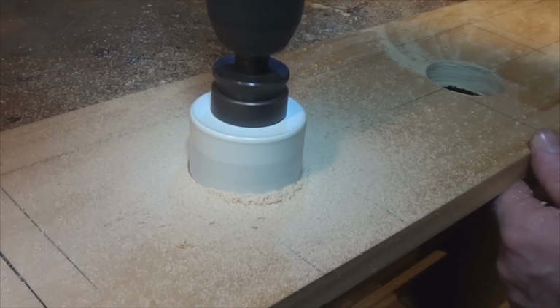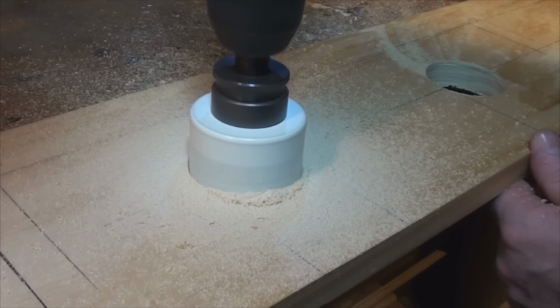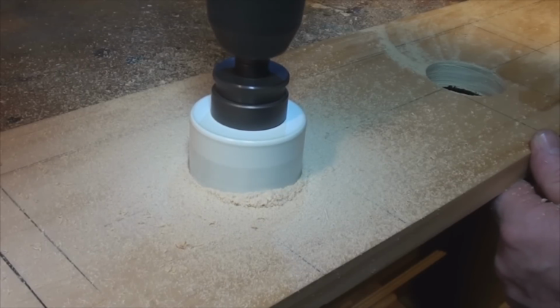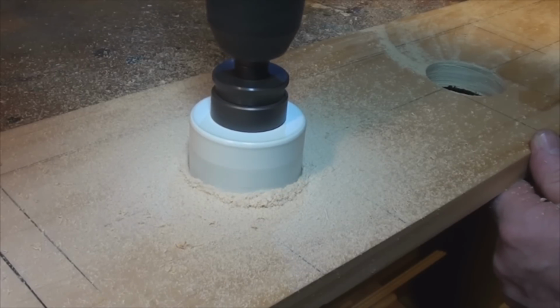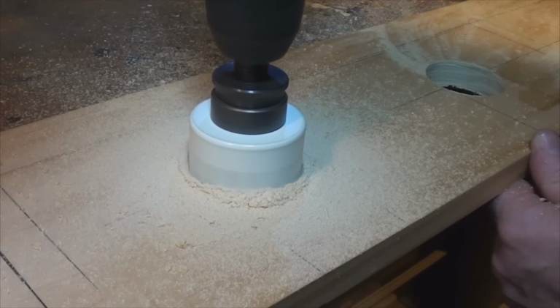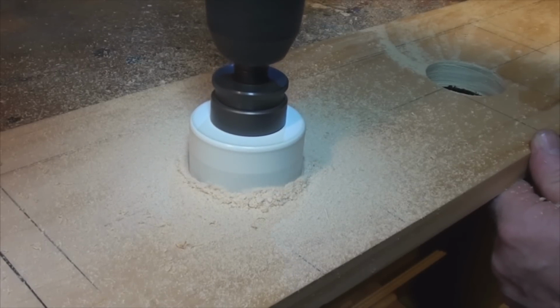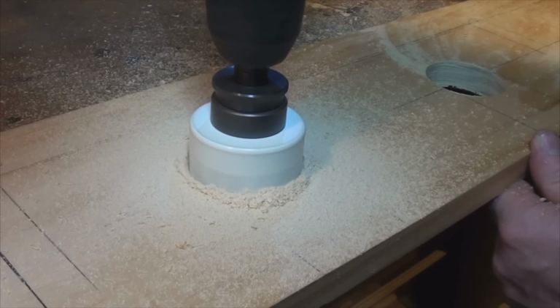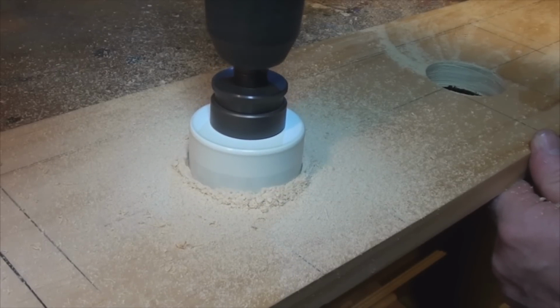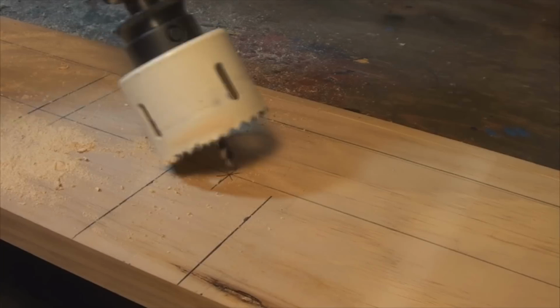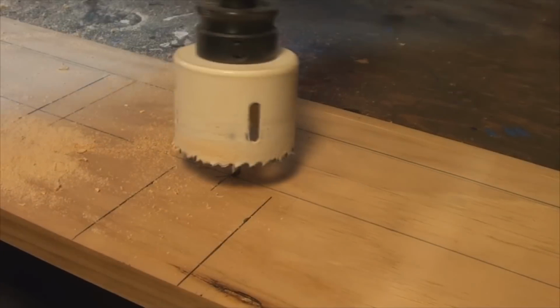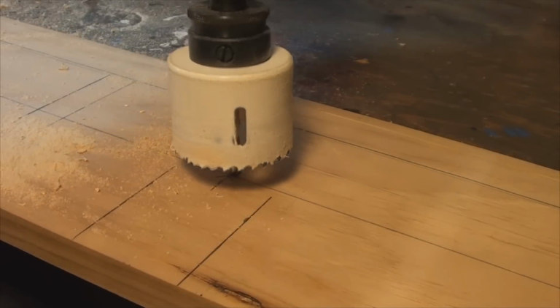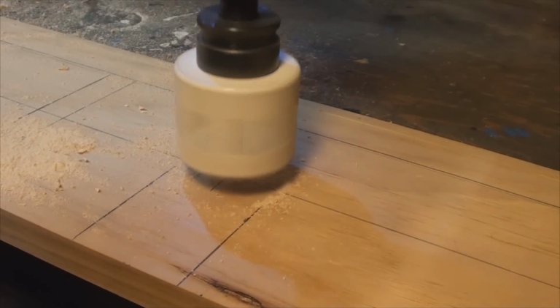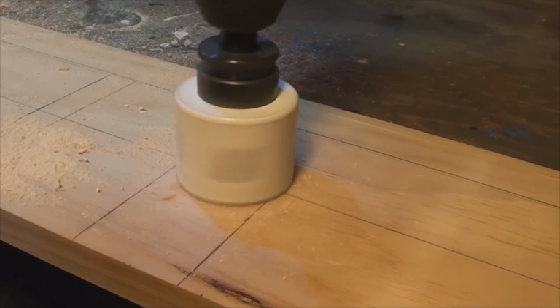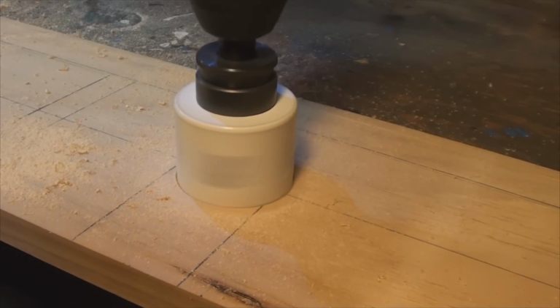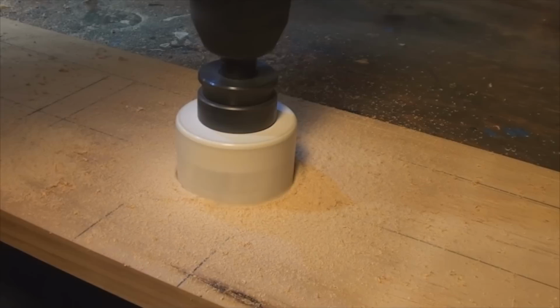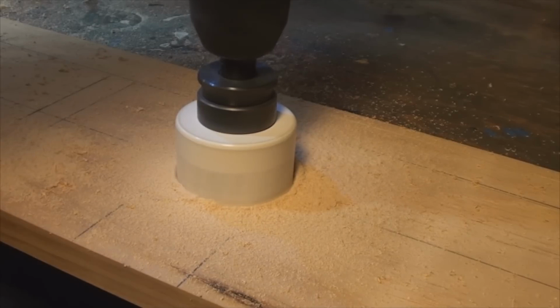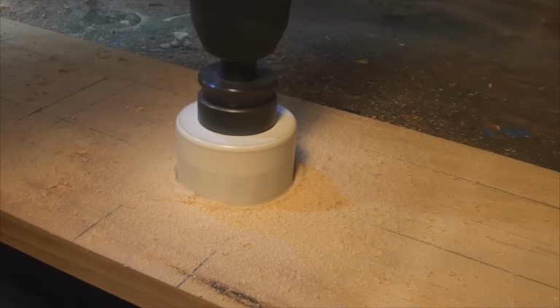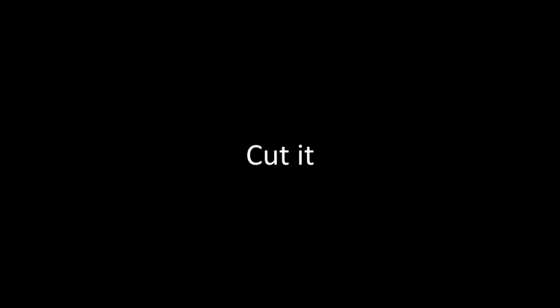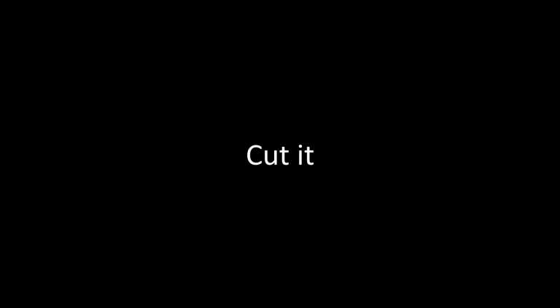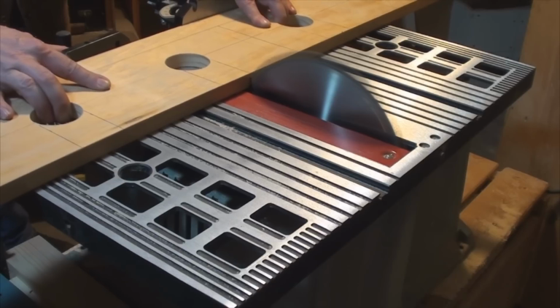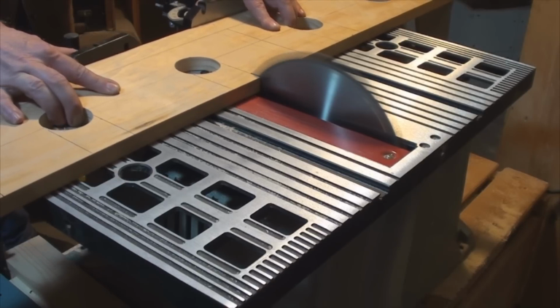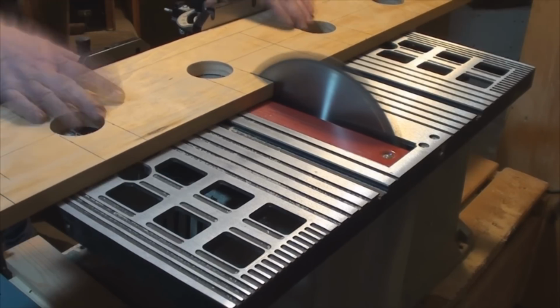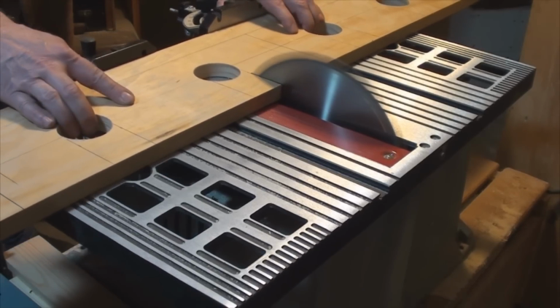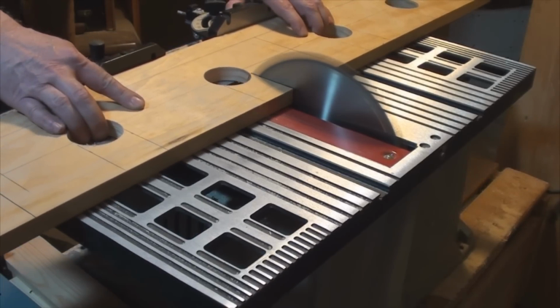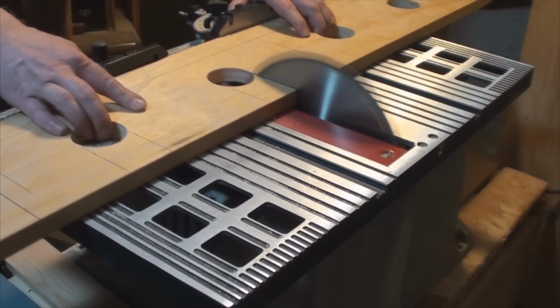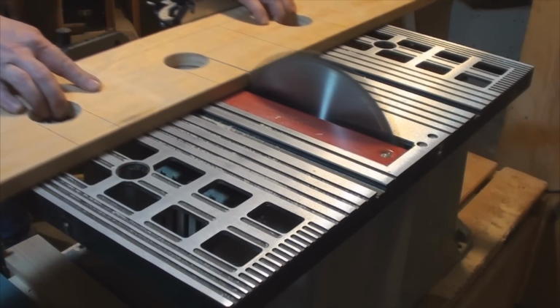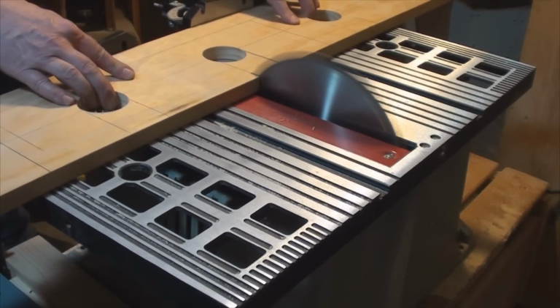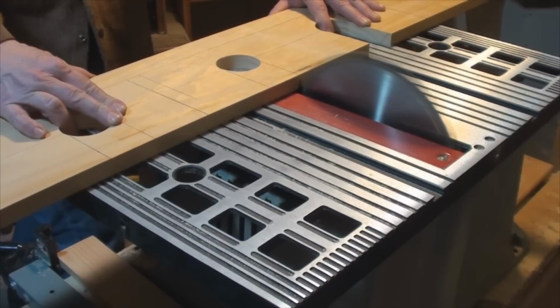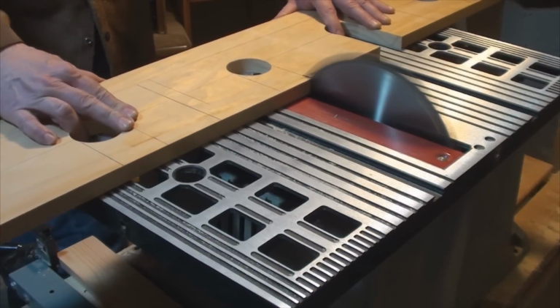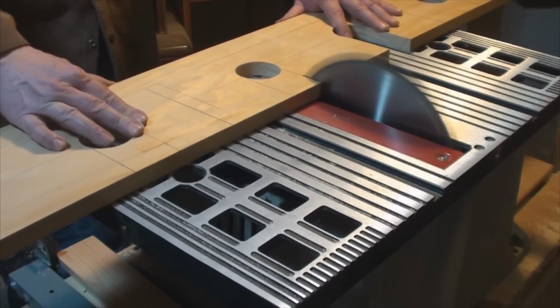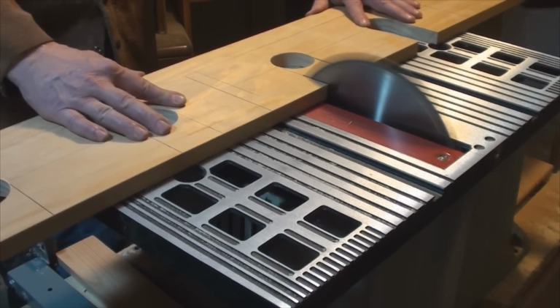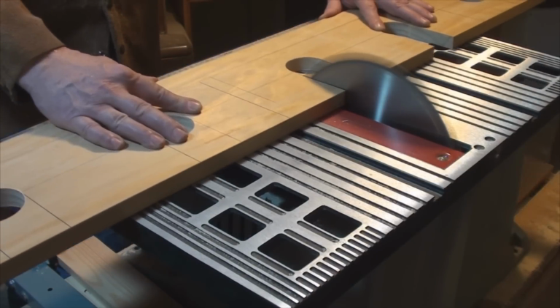I chose to use the hole saw and table saw for this project because they make clean and uniform cuts. You can do all the cutting for this project with a hand saw and a coping saw, or with a jigsaw.